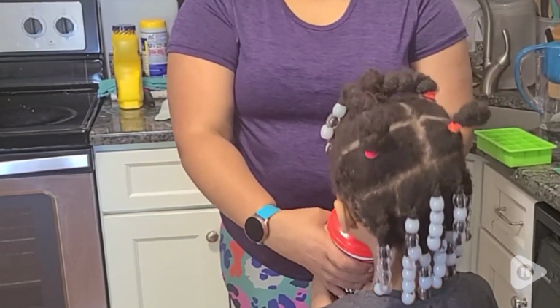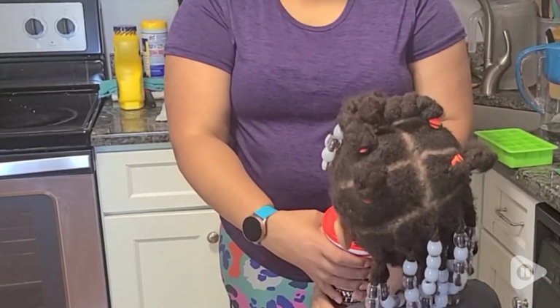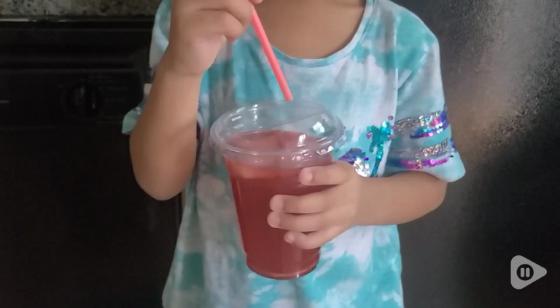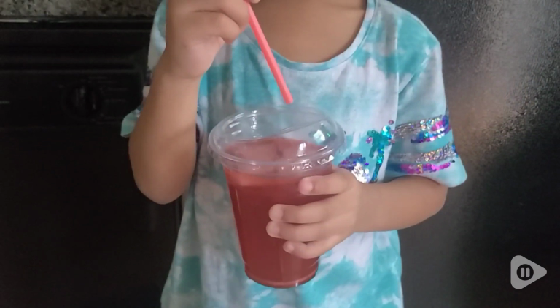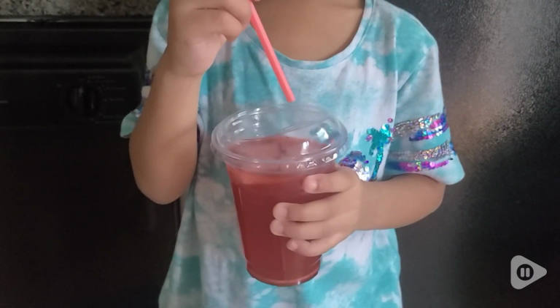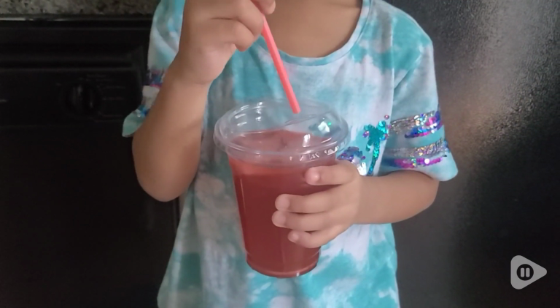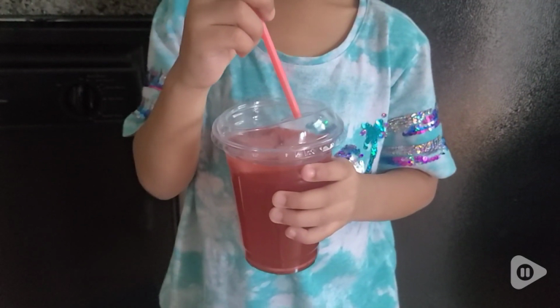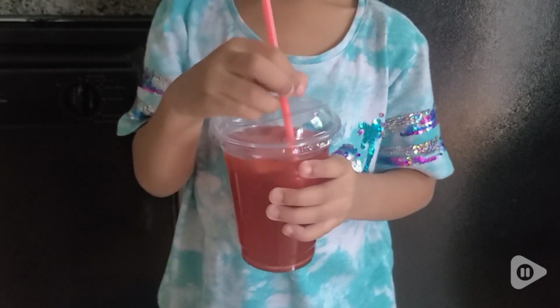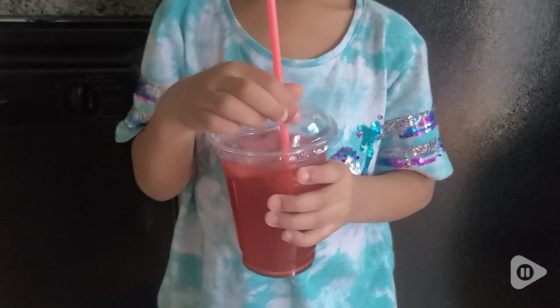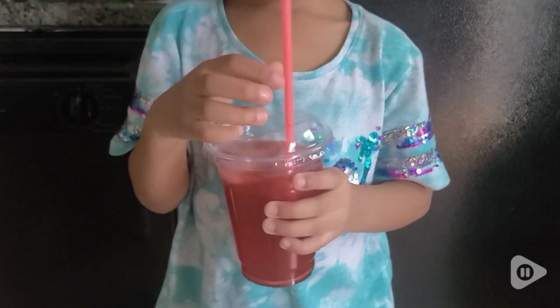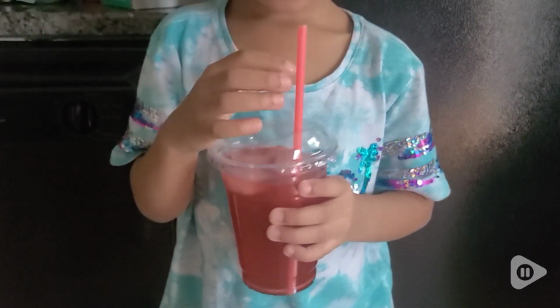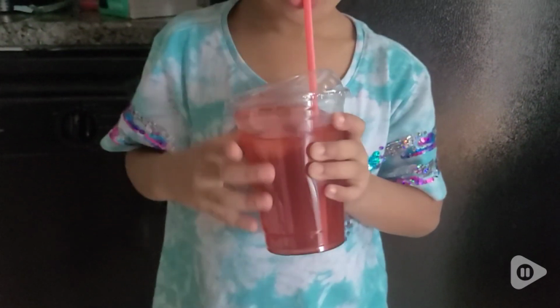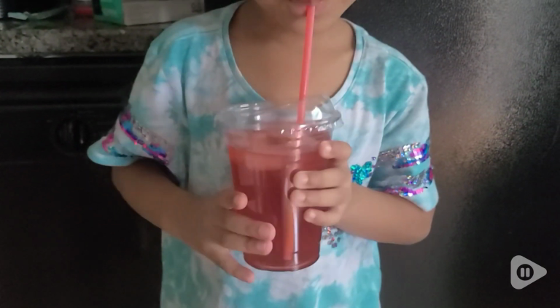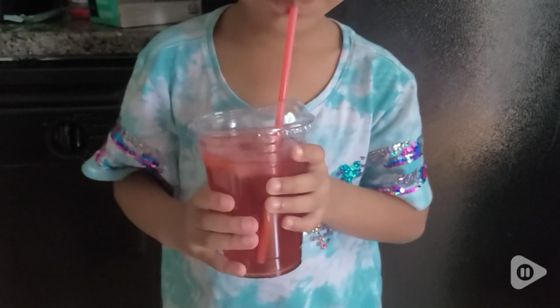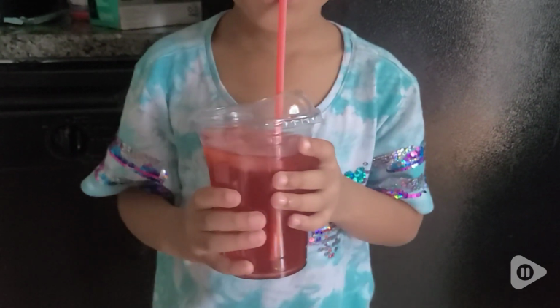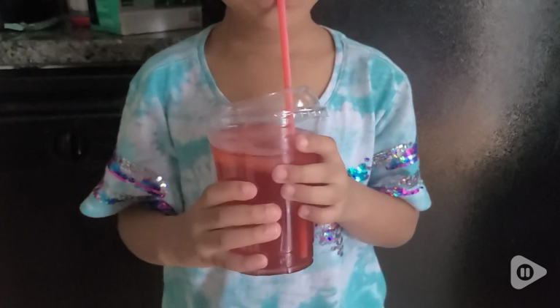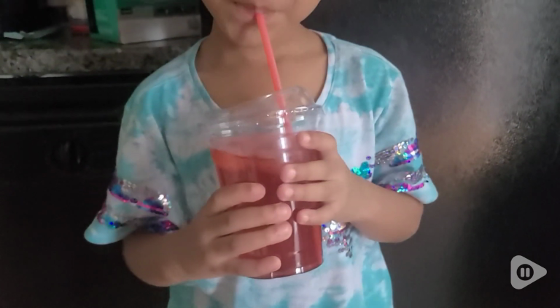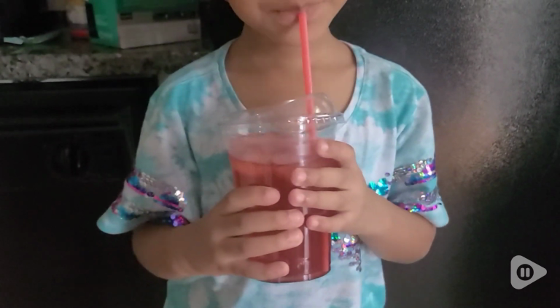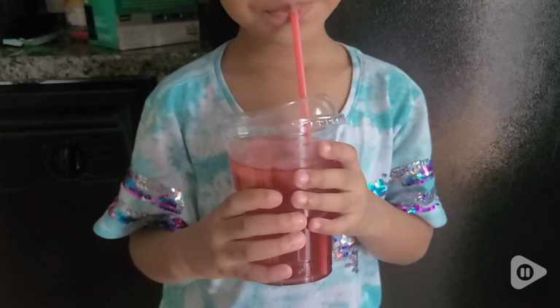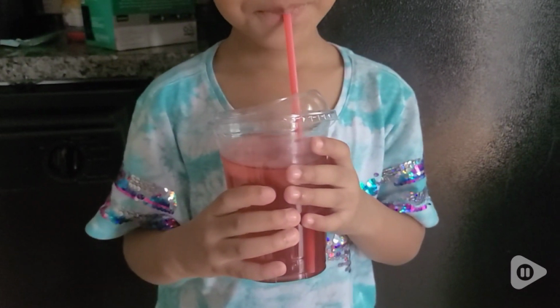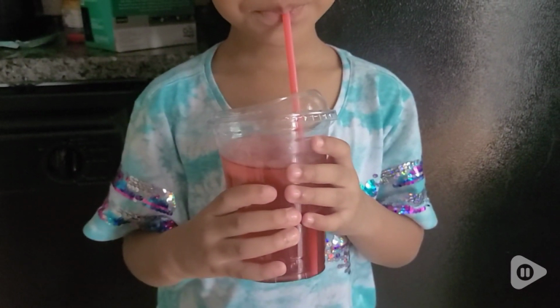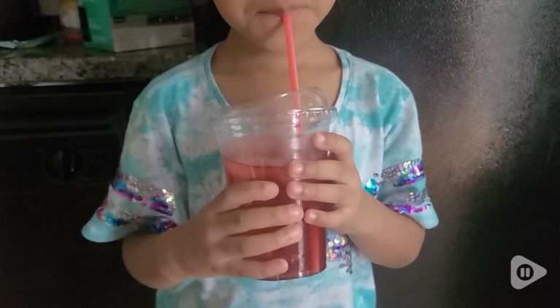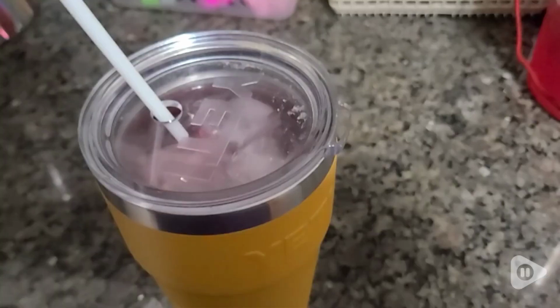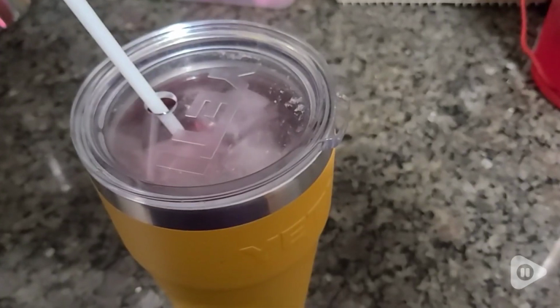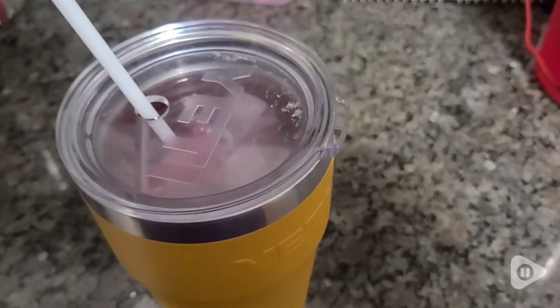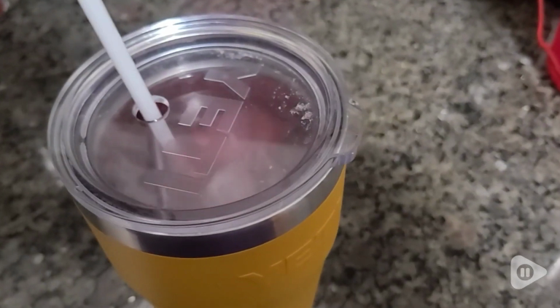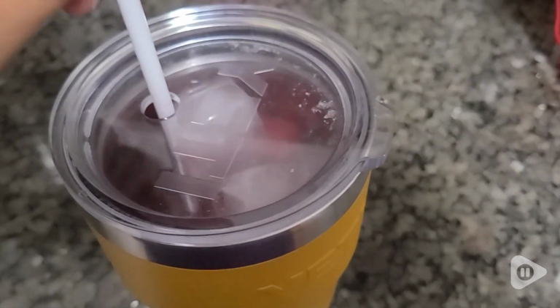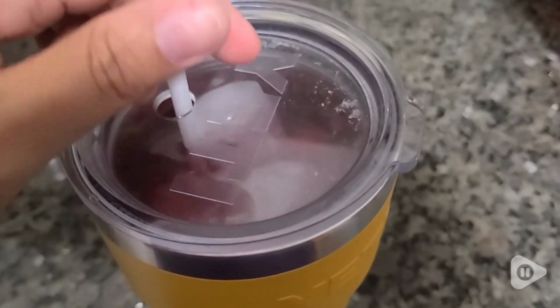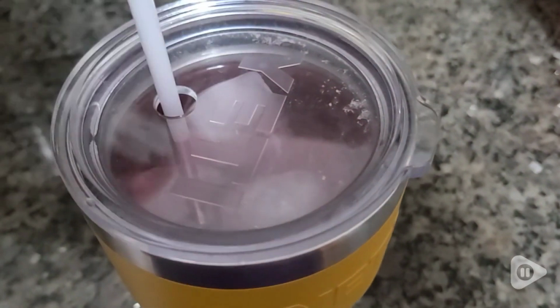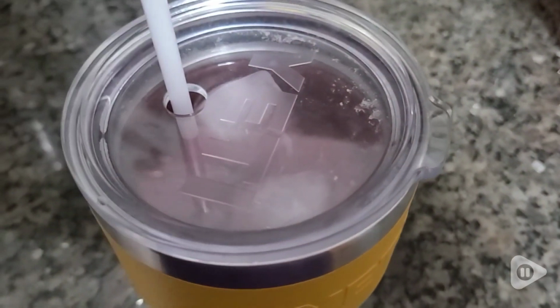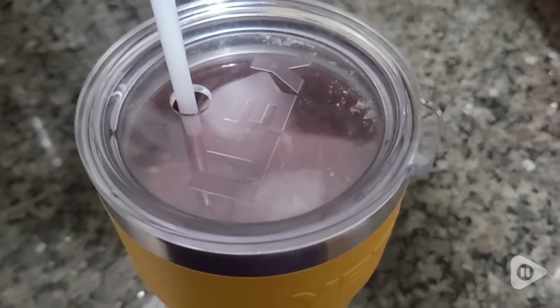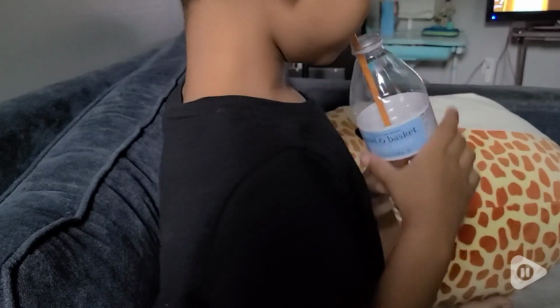They fit in a lot of different cups, whether it's smaller cups or taller cups. There are also cups that come with straws — maybe you don't want to wash them out, and I know I never want to wash straws.